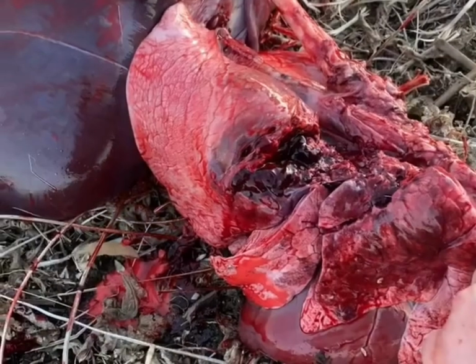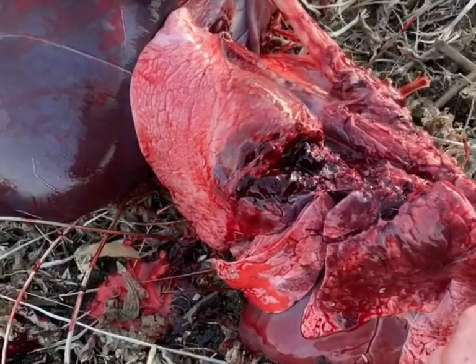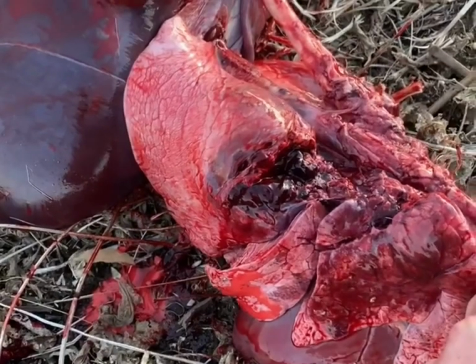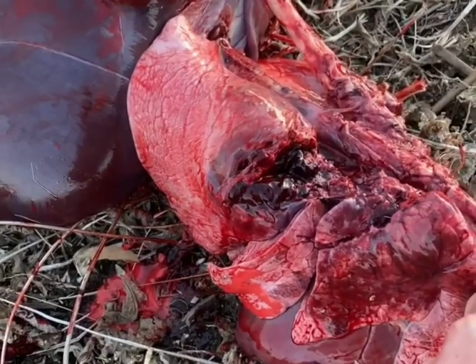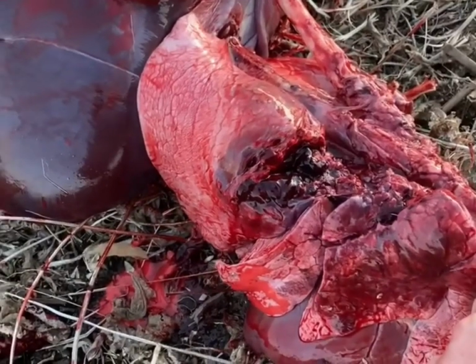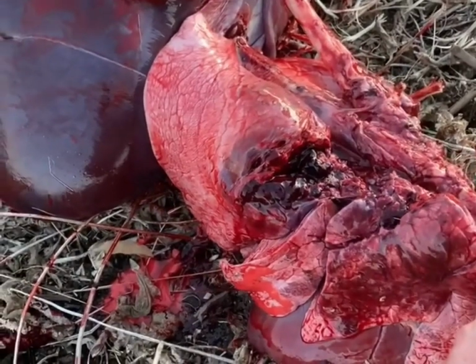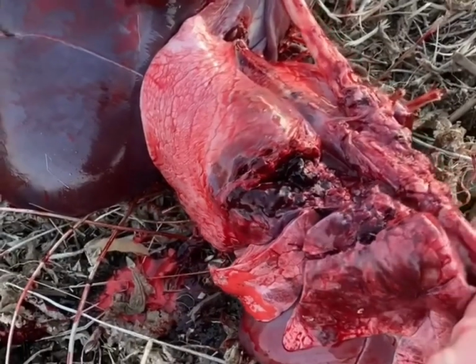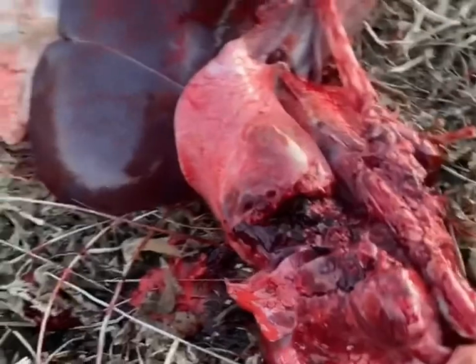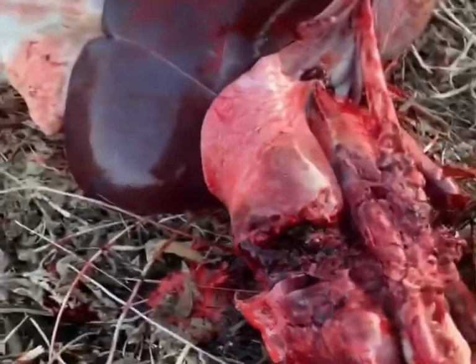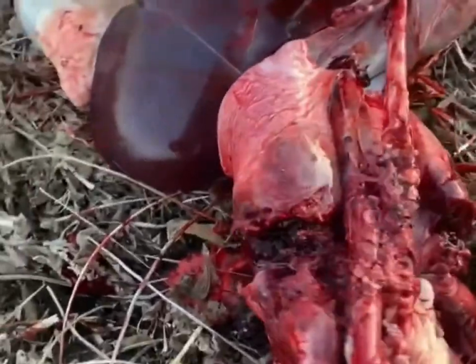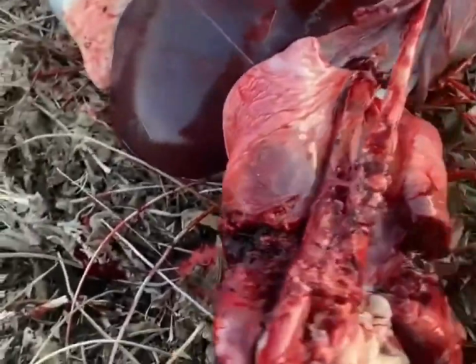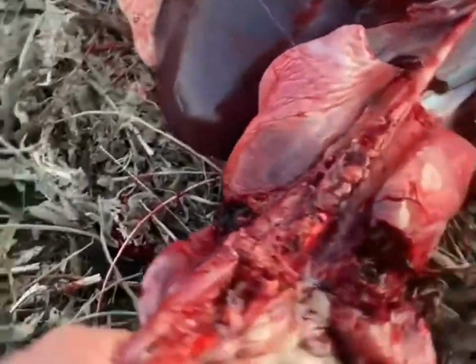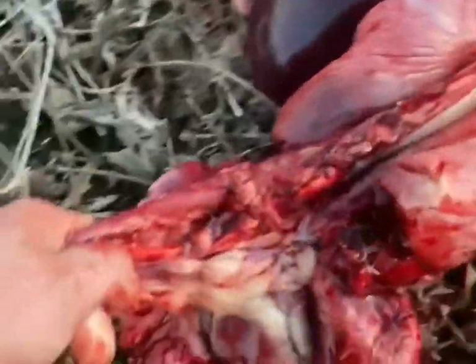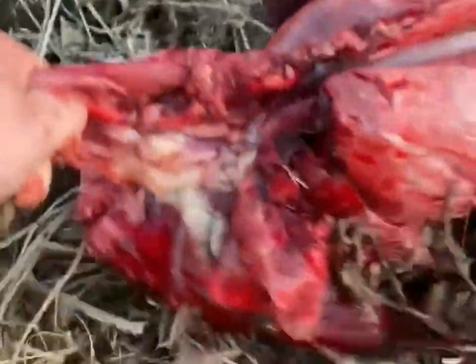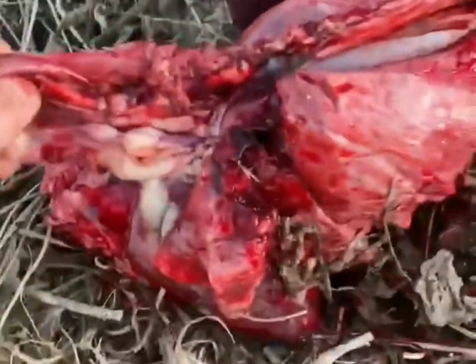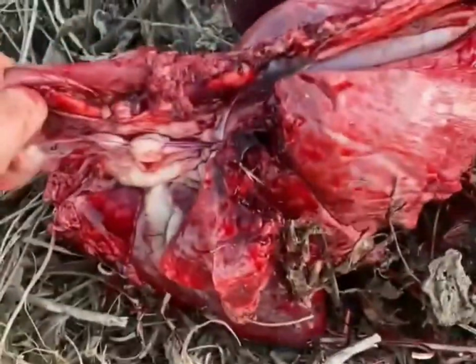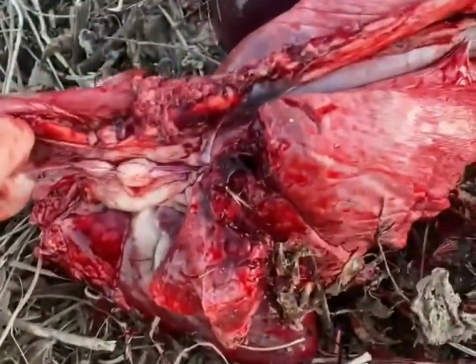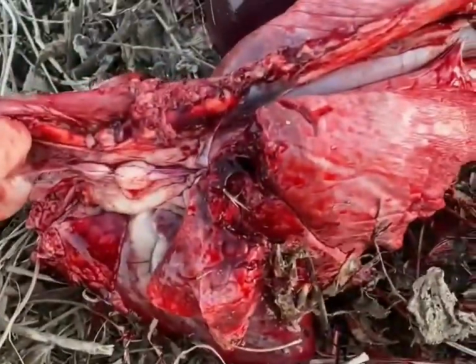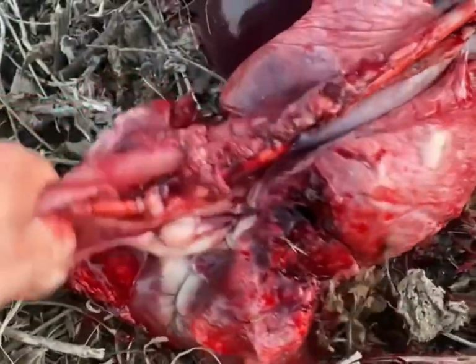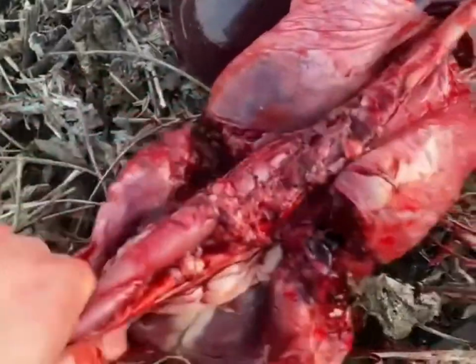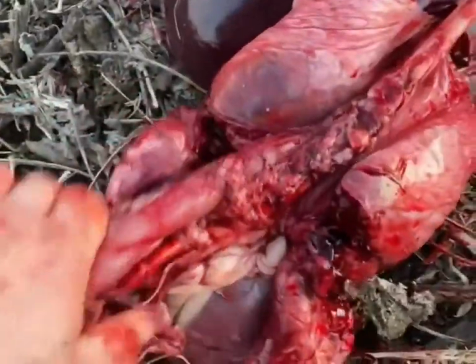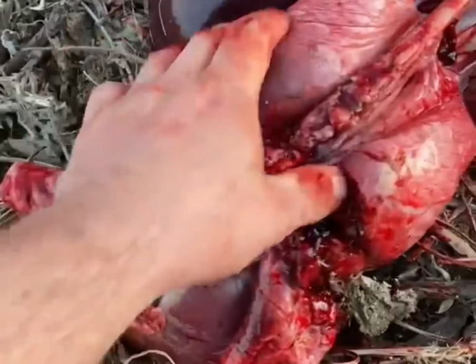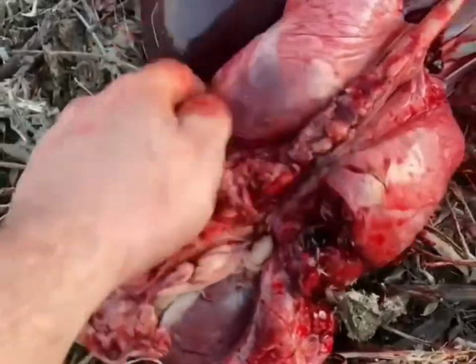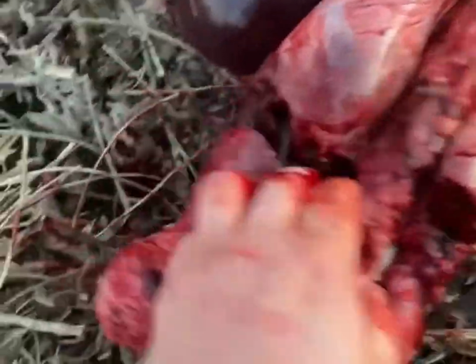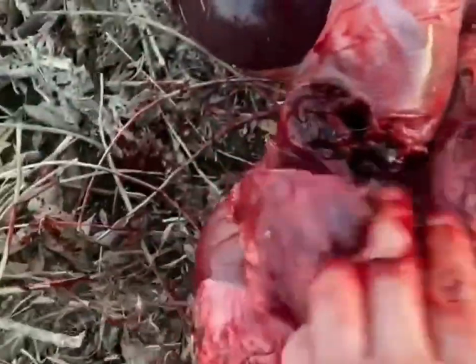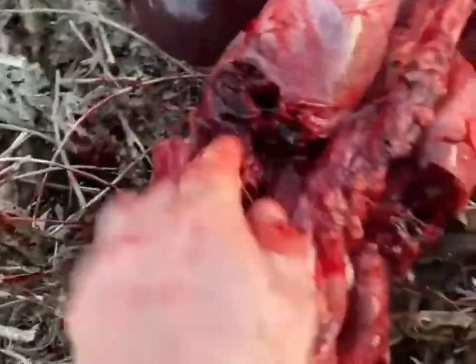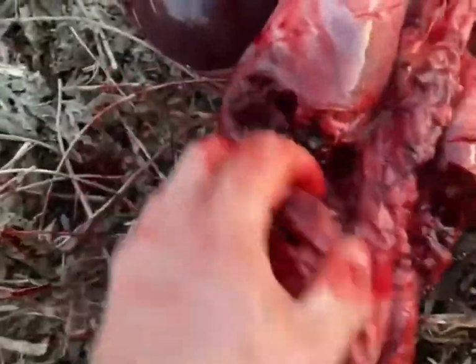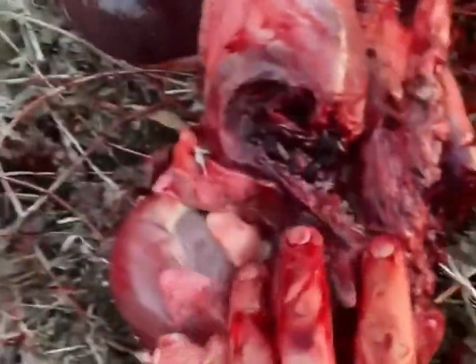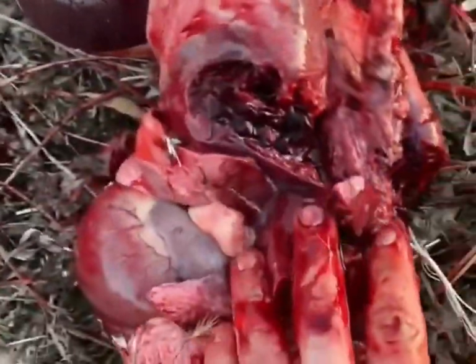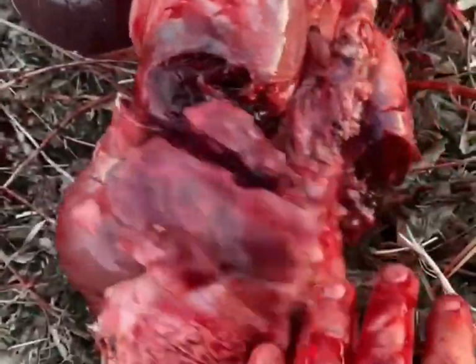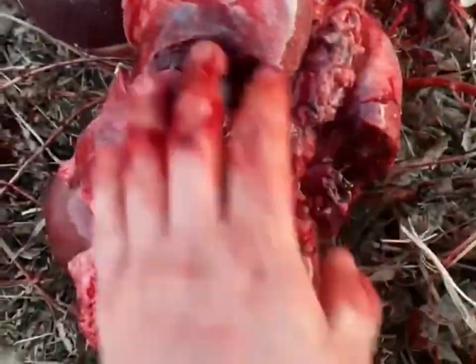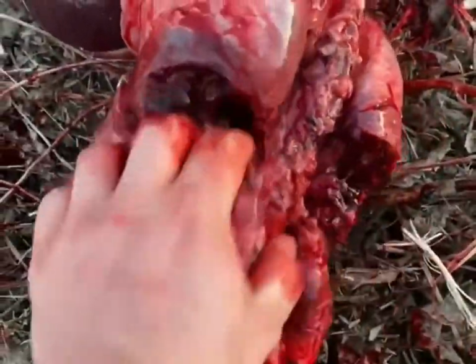Norma 156-grain round nose soft point, about 20 yards, high shoulder — just decimated the lungs.